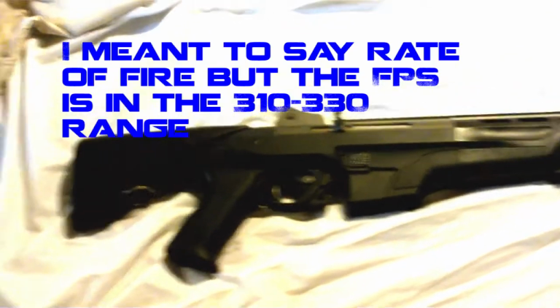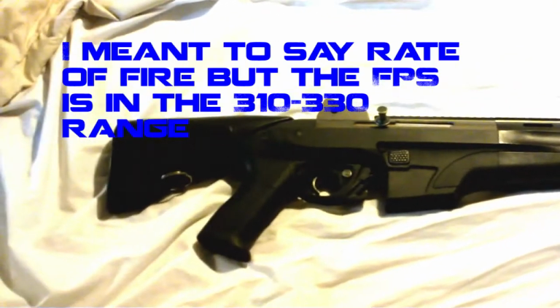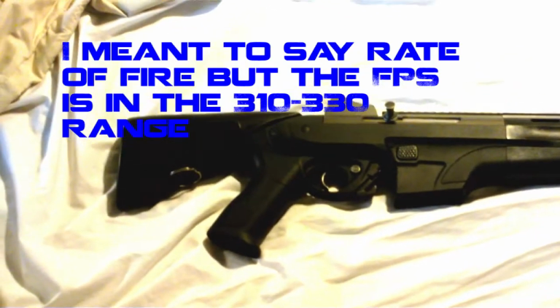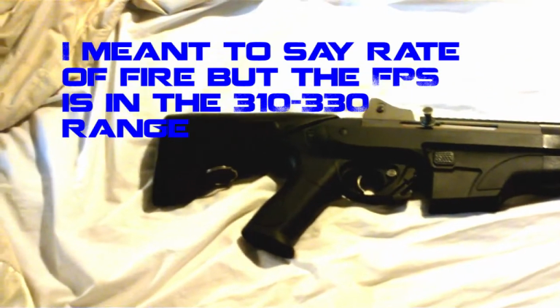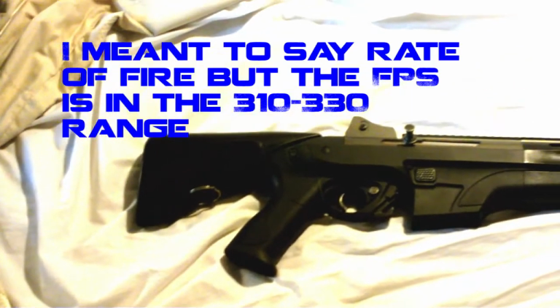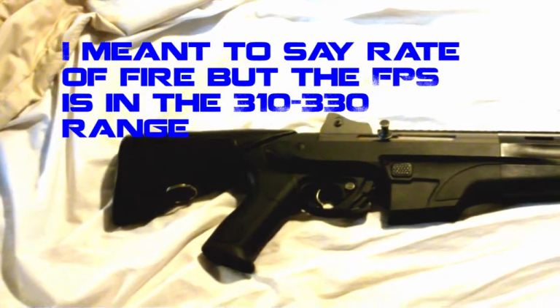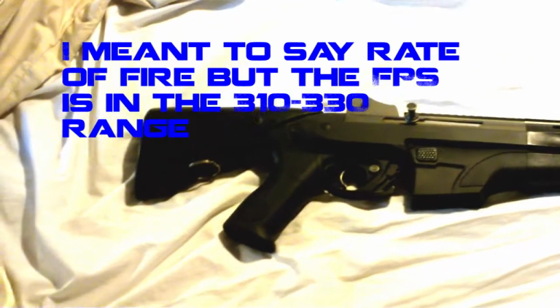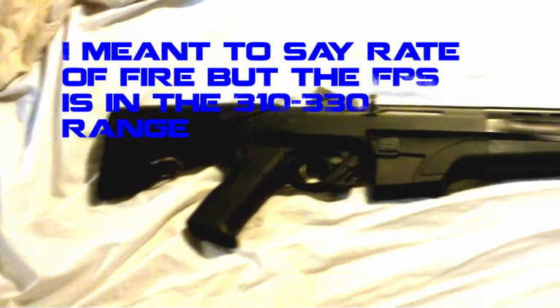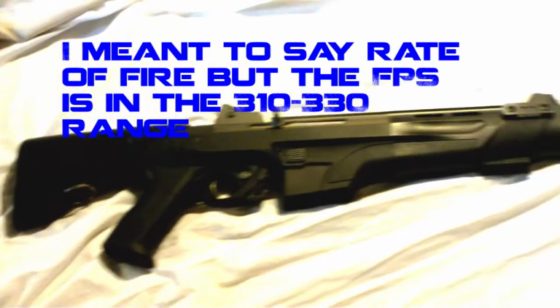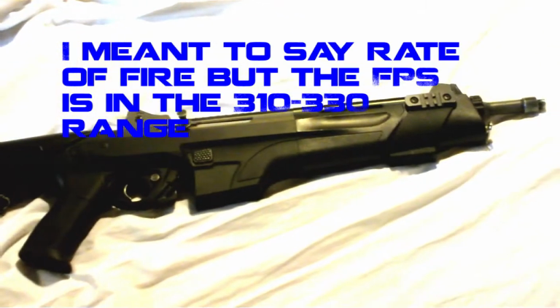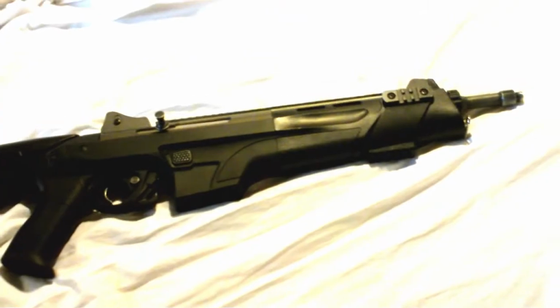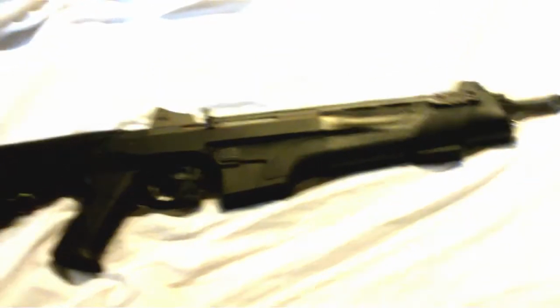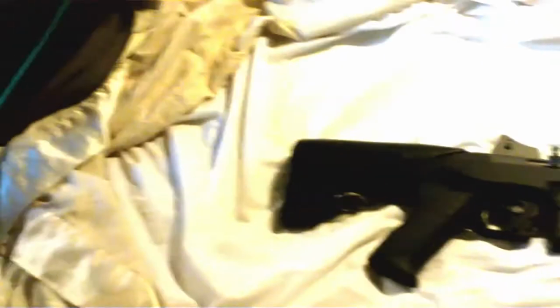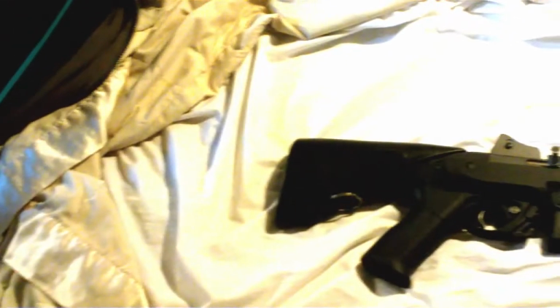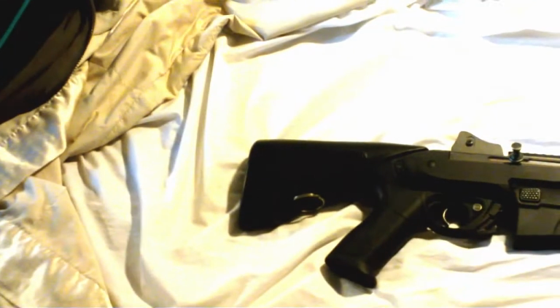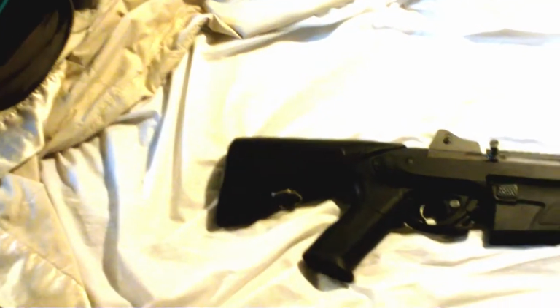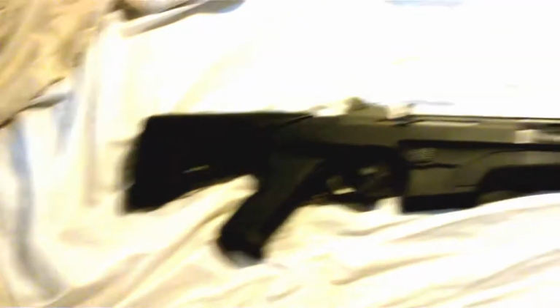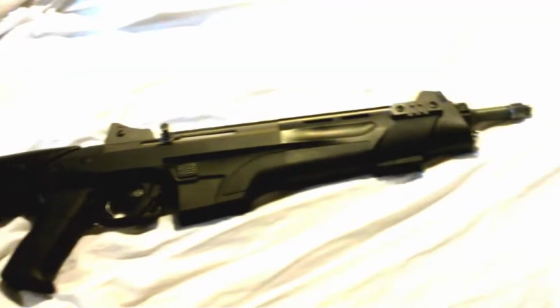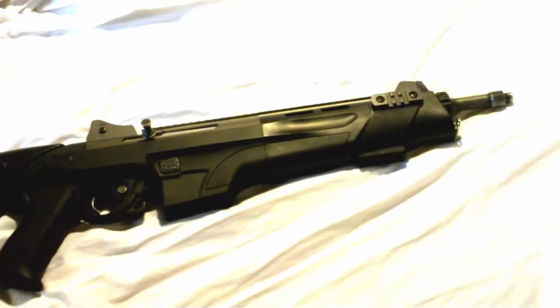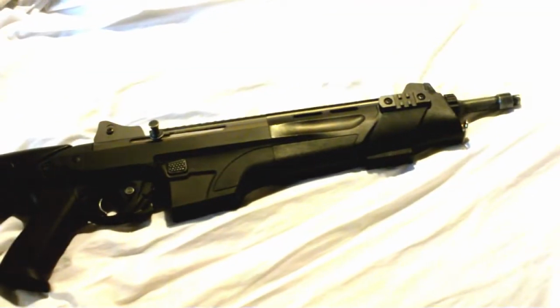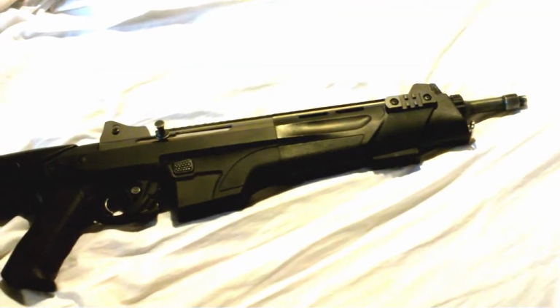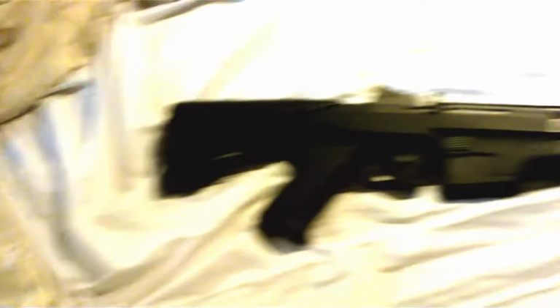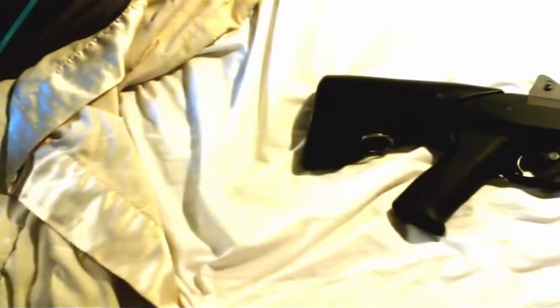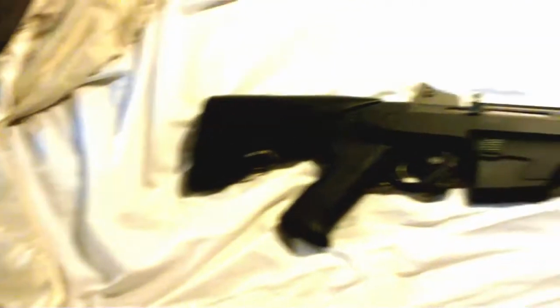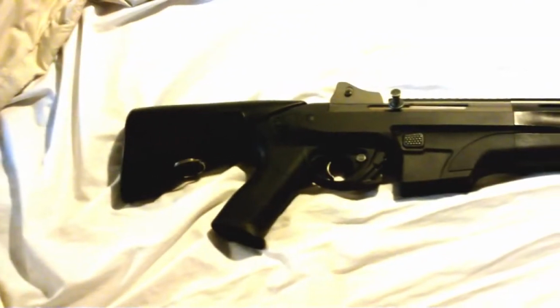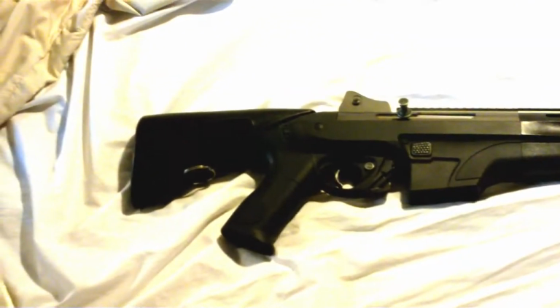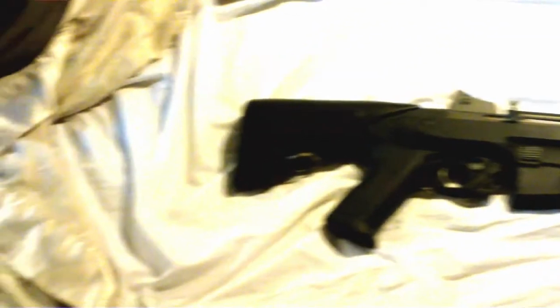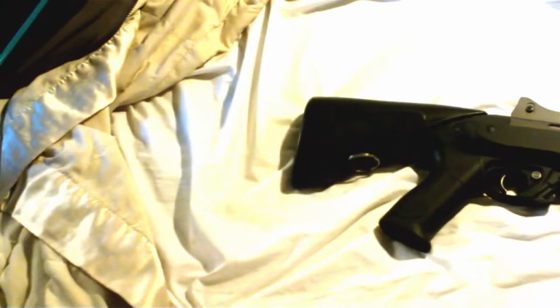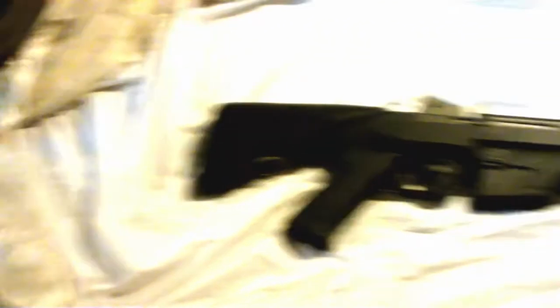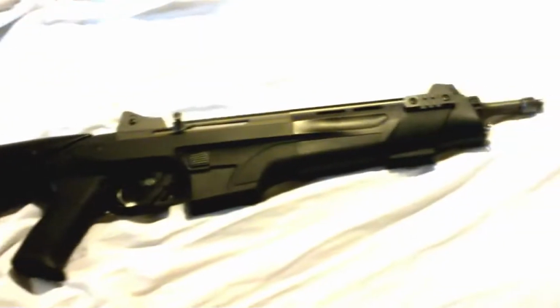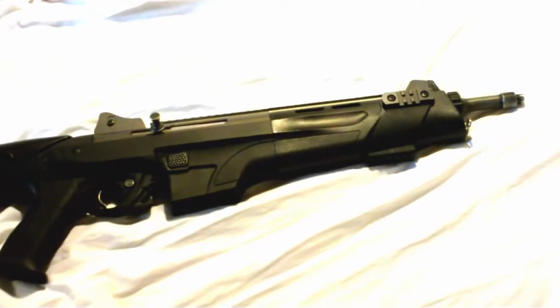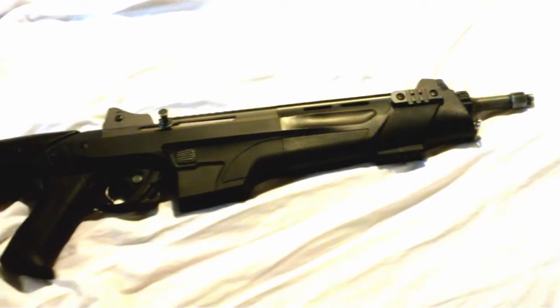I'm planning on using this as a DMR, so I definitely have to switch out the inner barrel. I'm going to use it in semi-auto because I just think it's more shaped for that role. It's kind of a heavy gun, but I think it'd make a good DMR nonetheless.